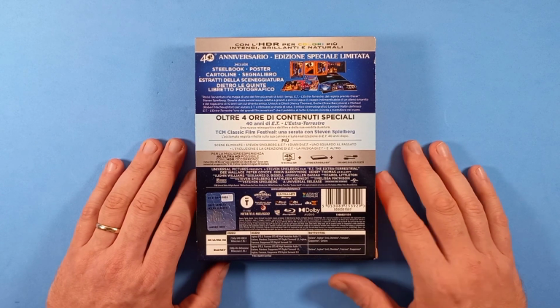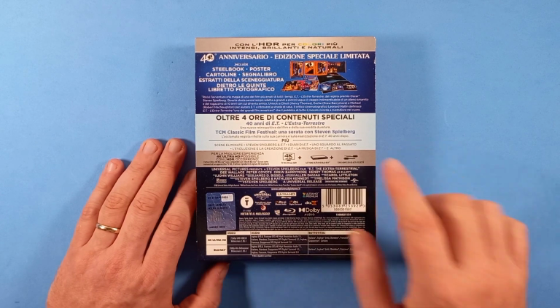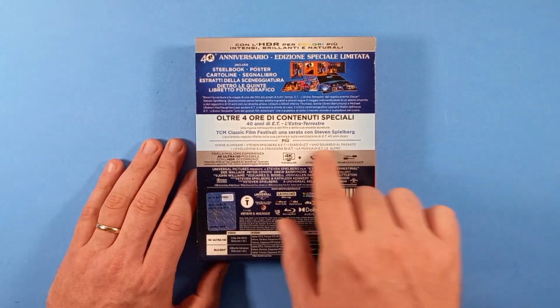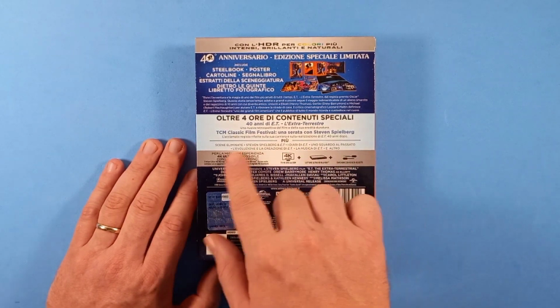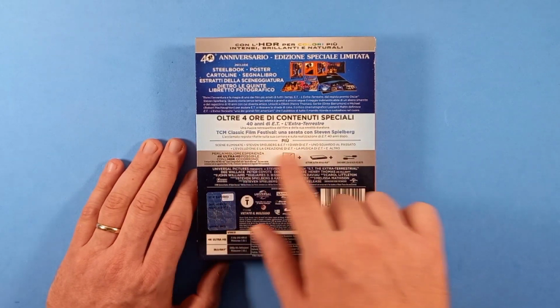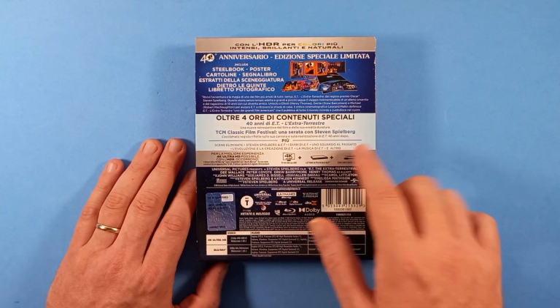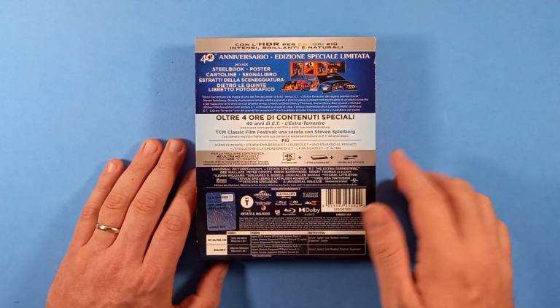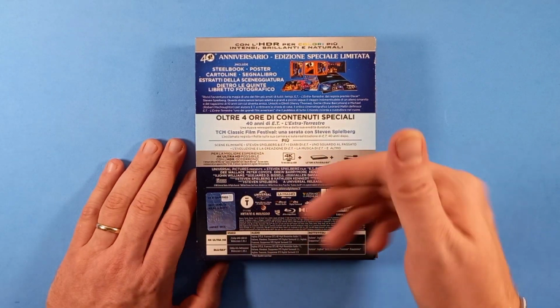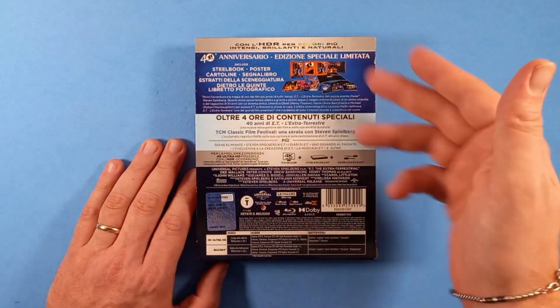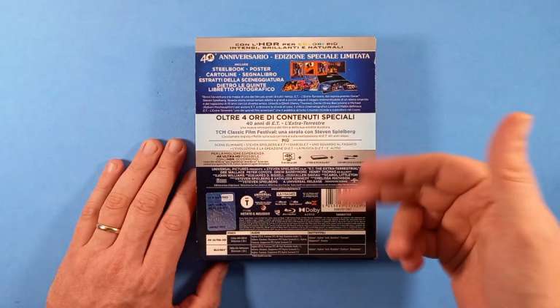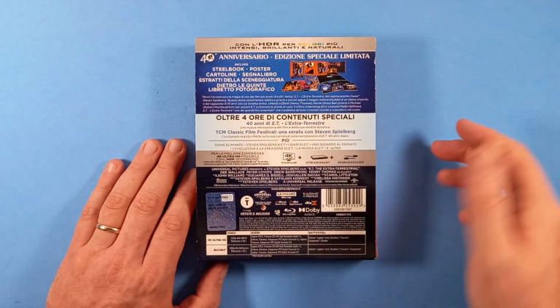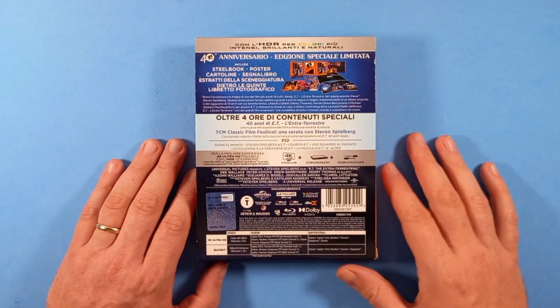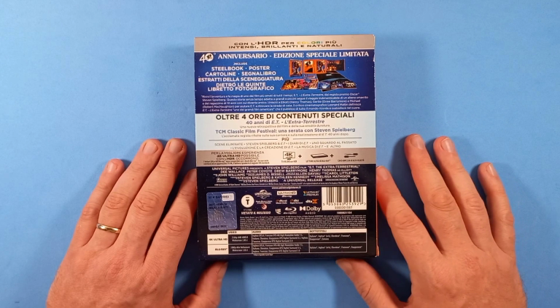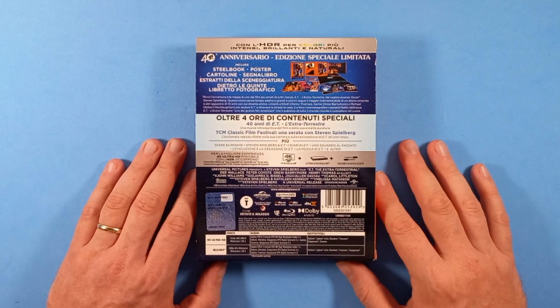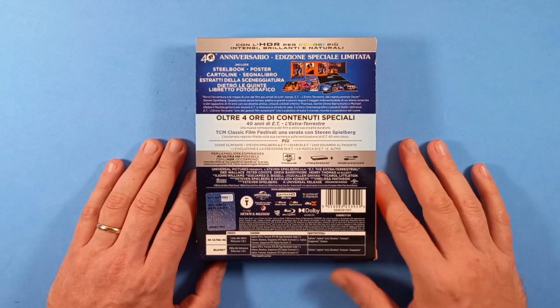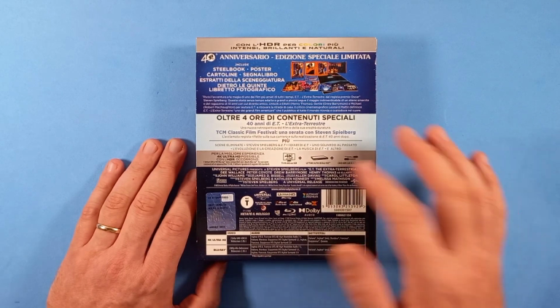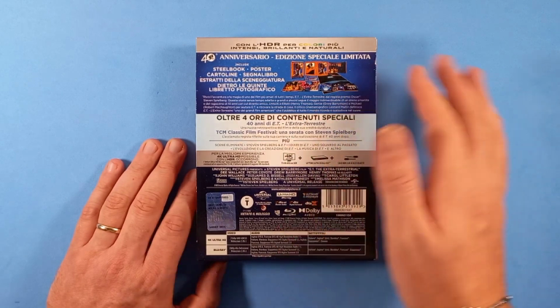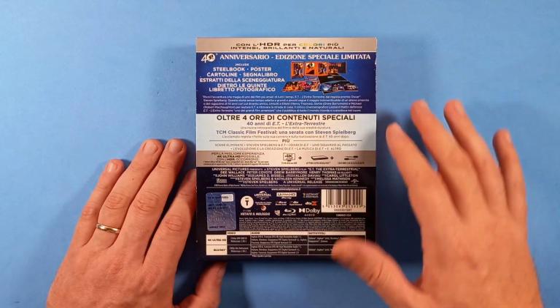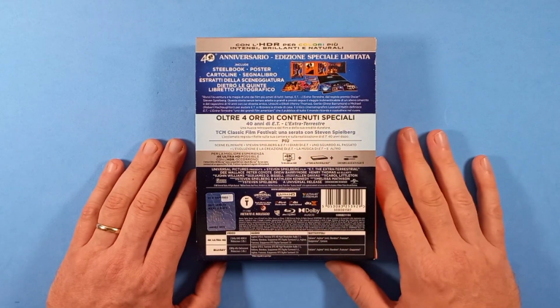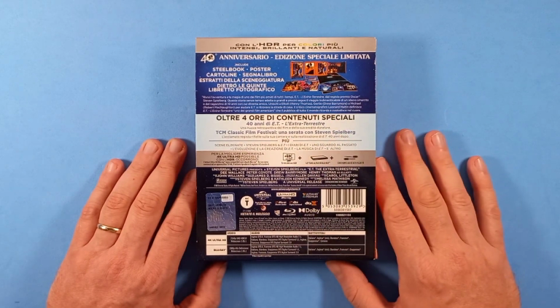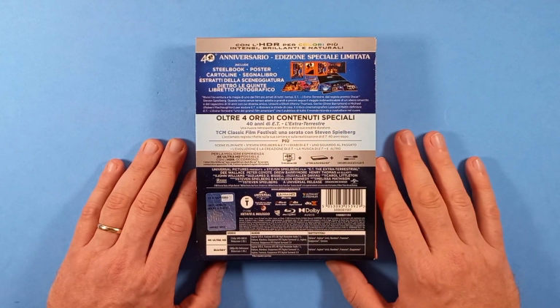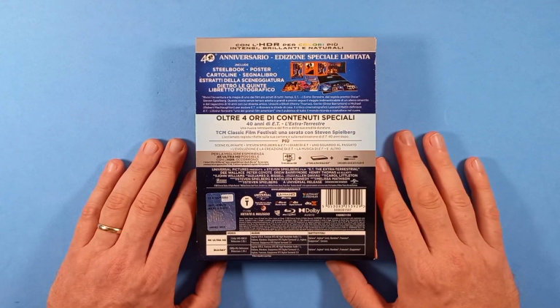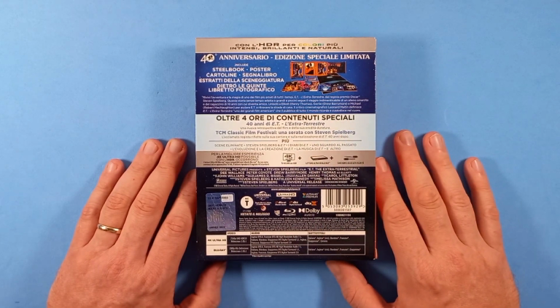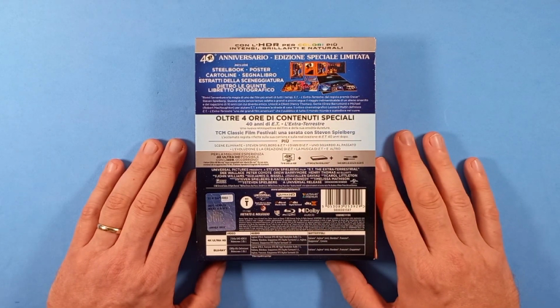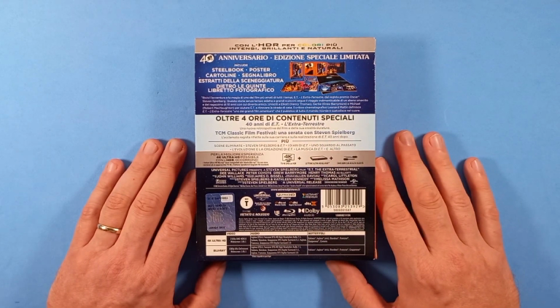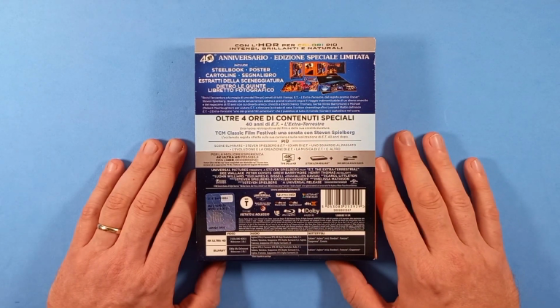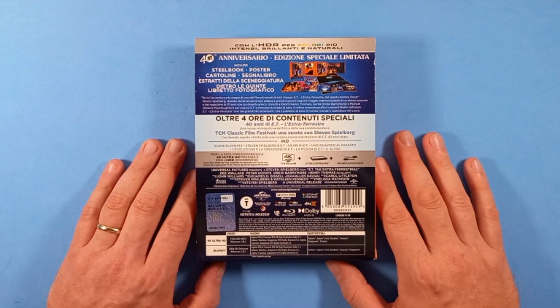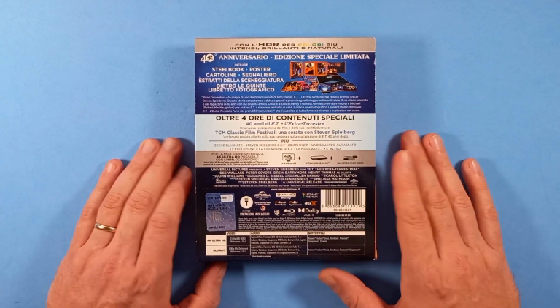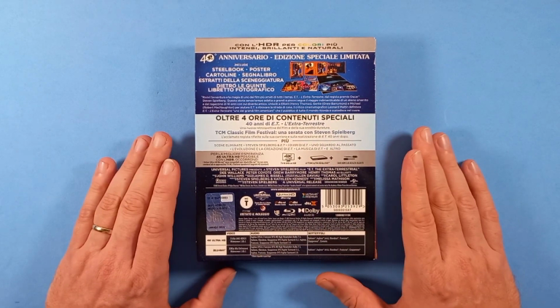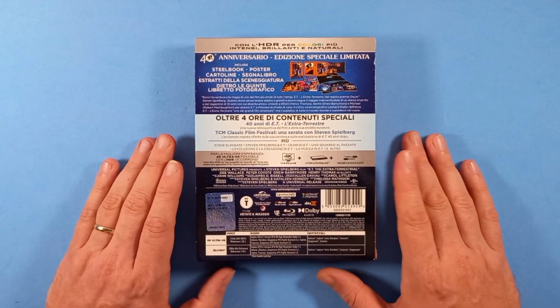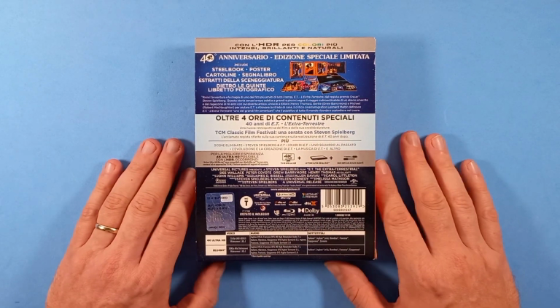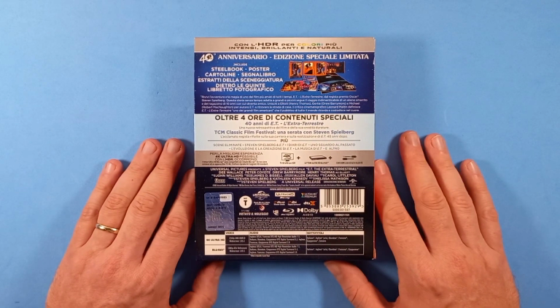In più tutti gli altri extra, tra cui le scene eliminate, il diario e altri extra già vecchi ma molto interessanti.